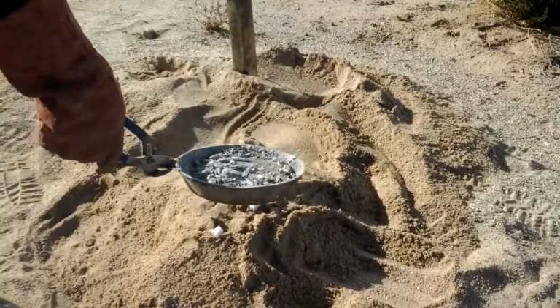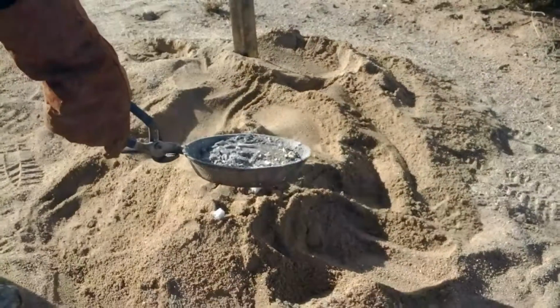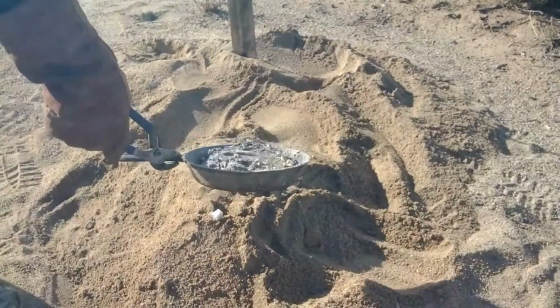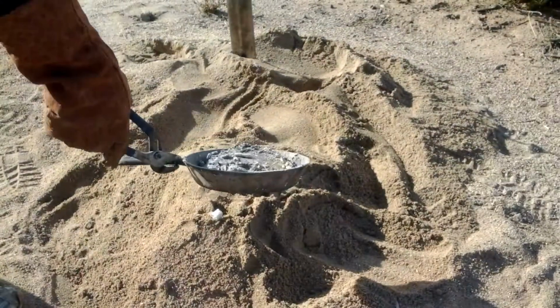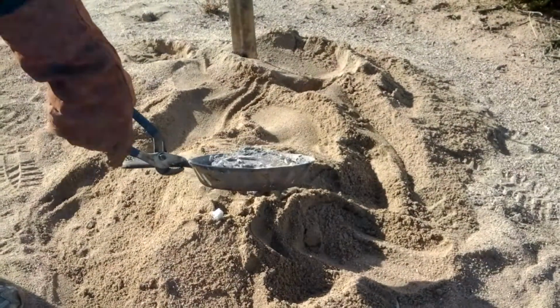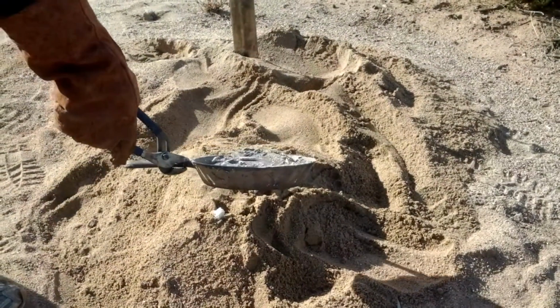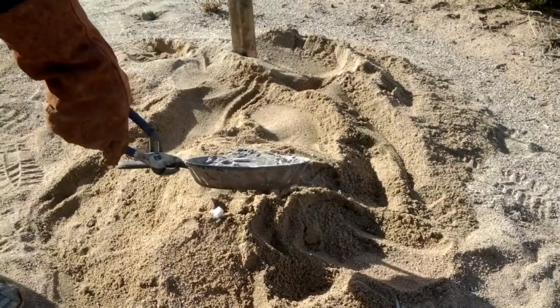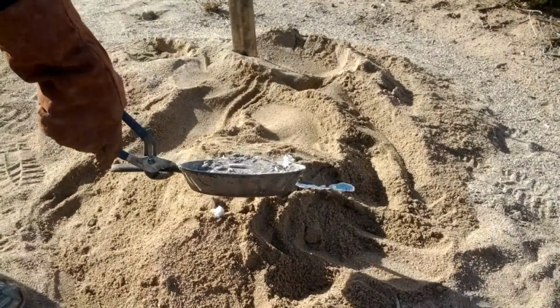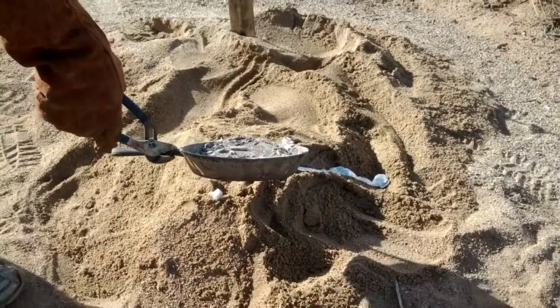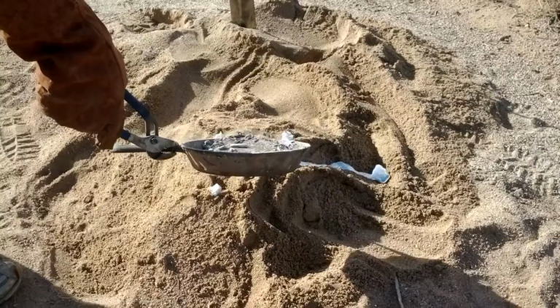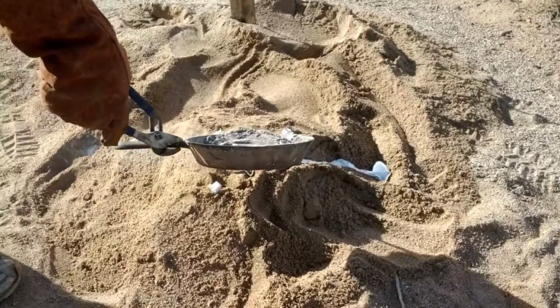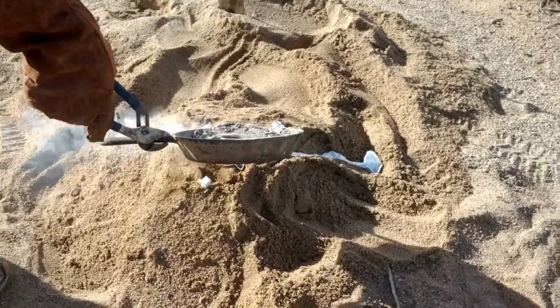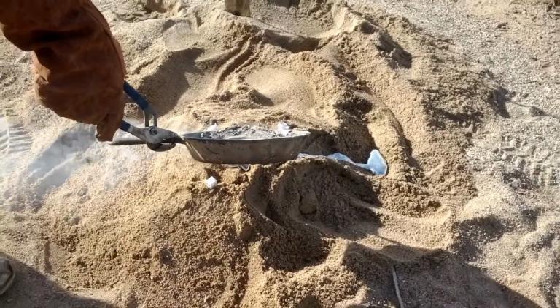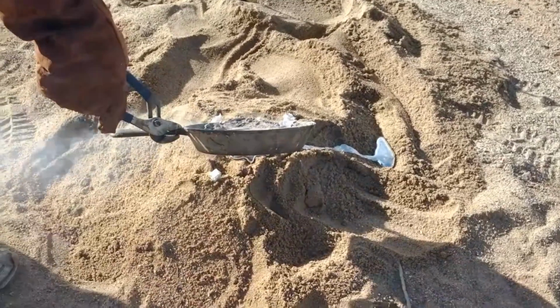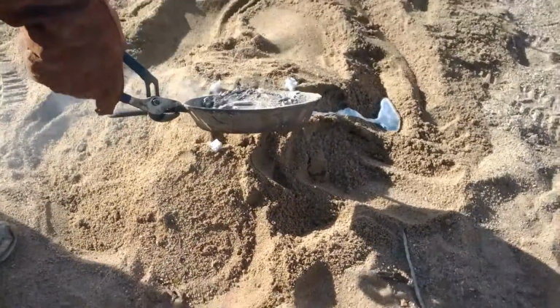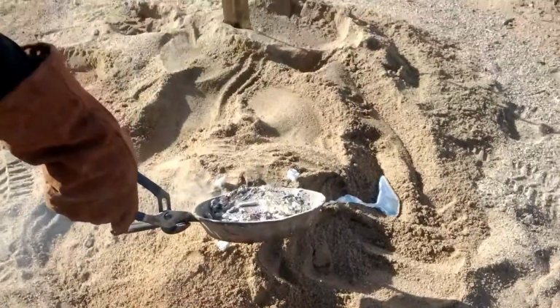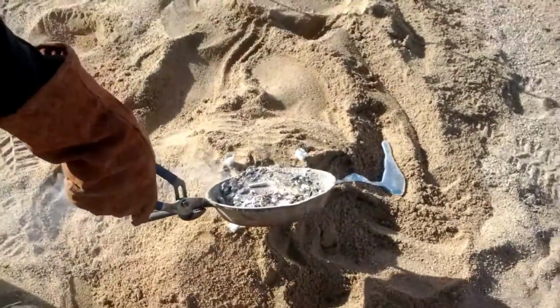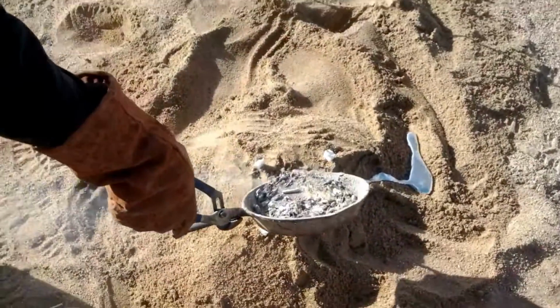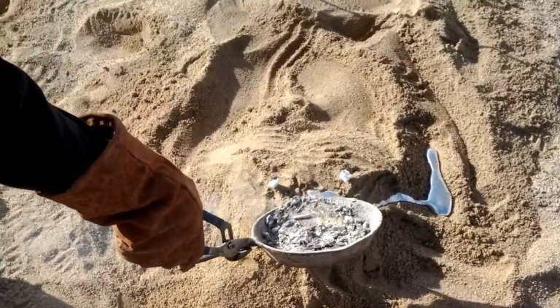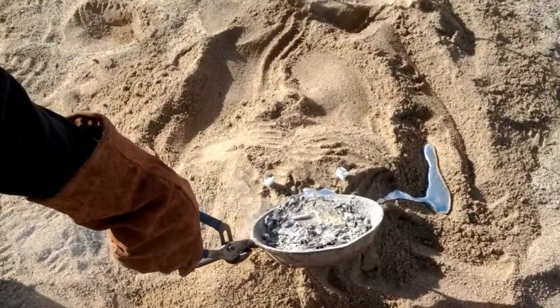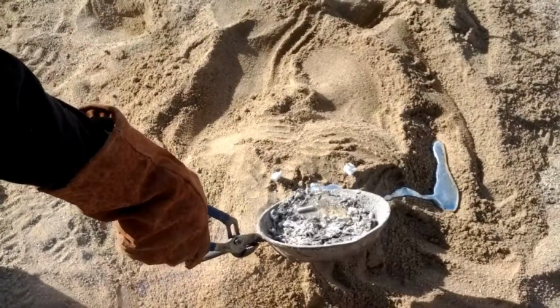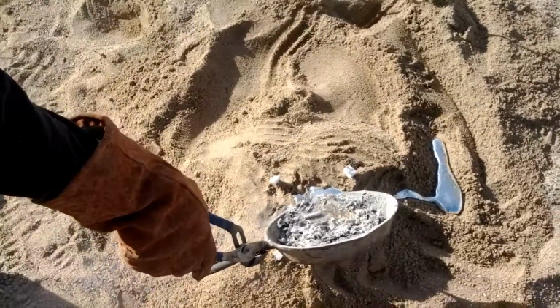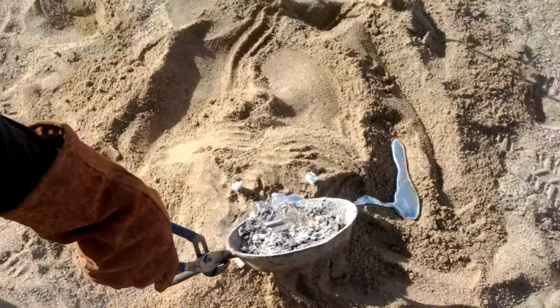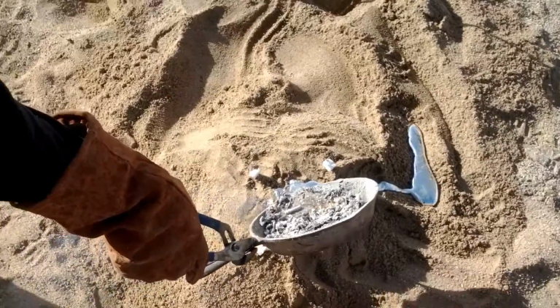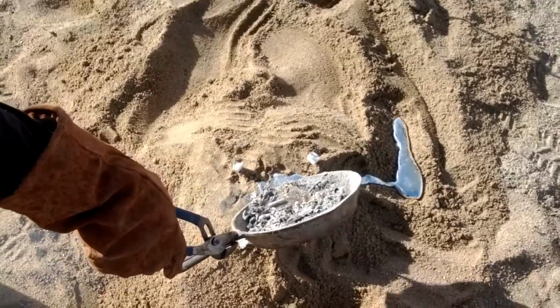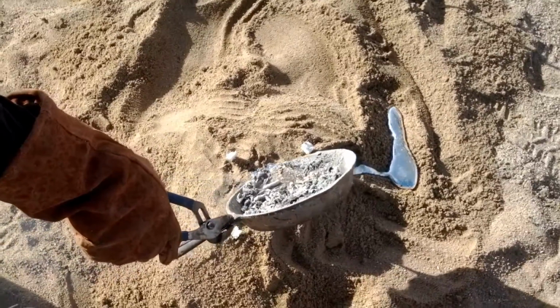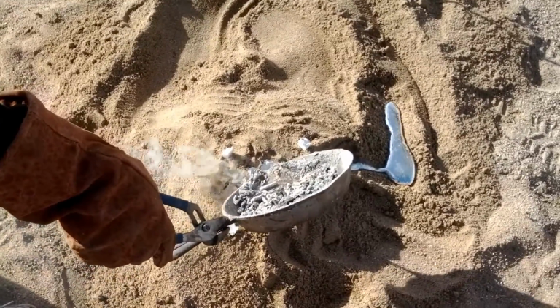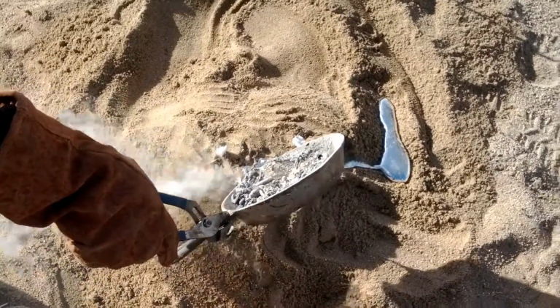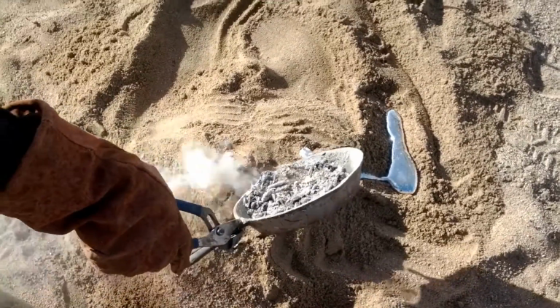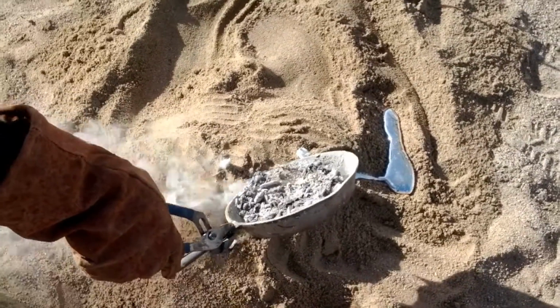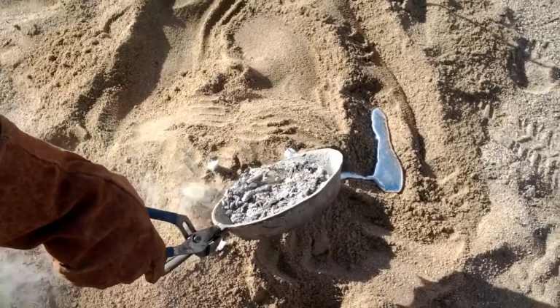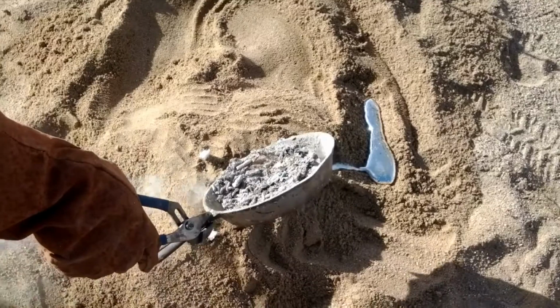Now here we're casting it. You can see the metal running off to the side there because we didn't well it properly. You'd also see there's still a bunch of ash and charcoal on the top — that's not a problem, it just keeps the metal from oxidizing.